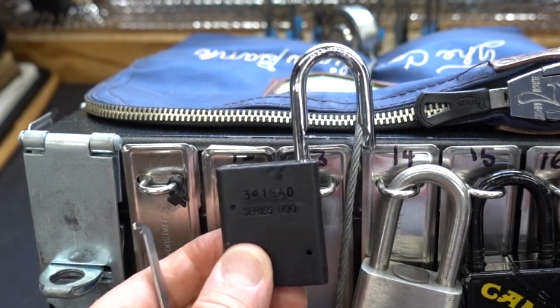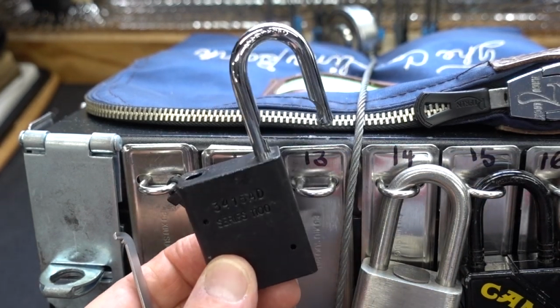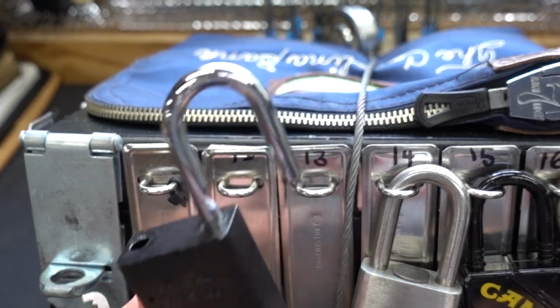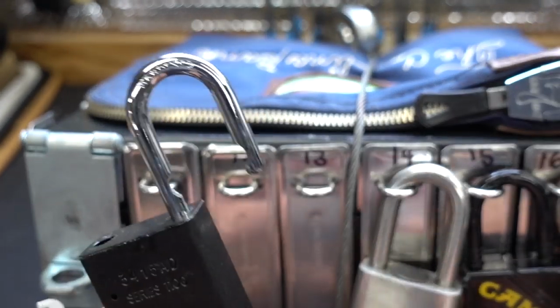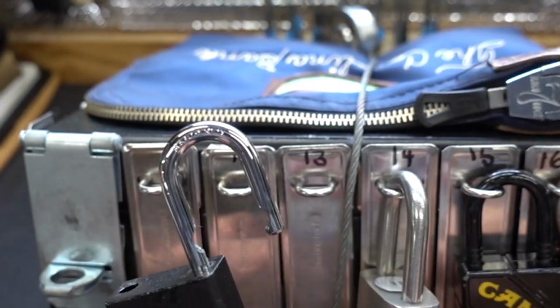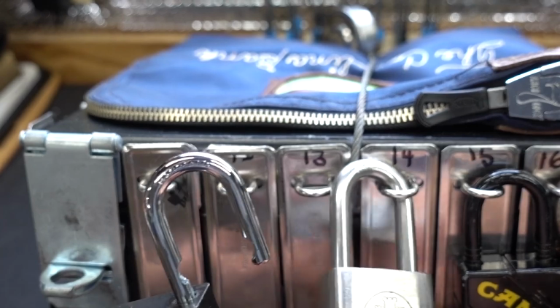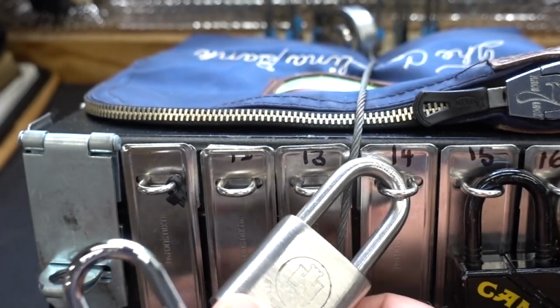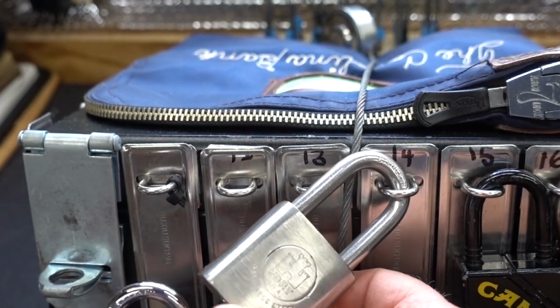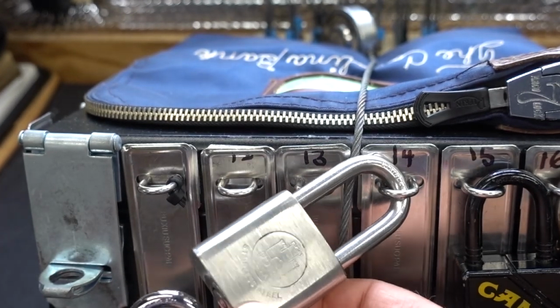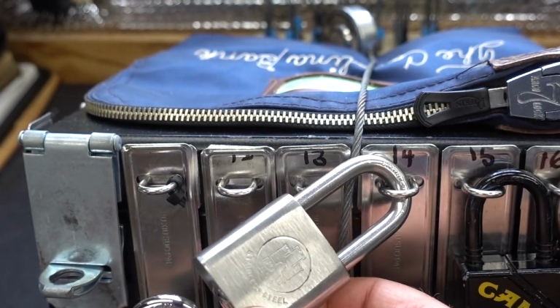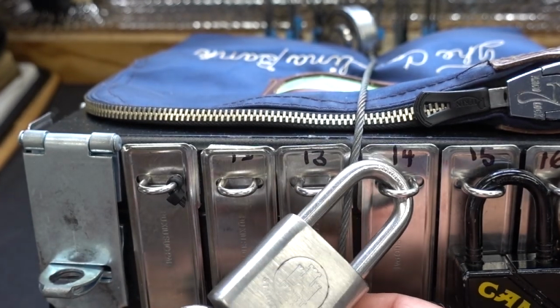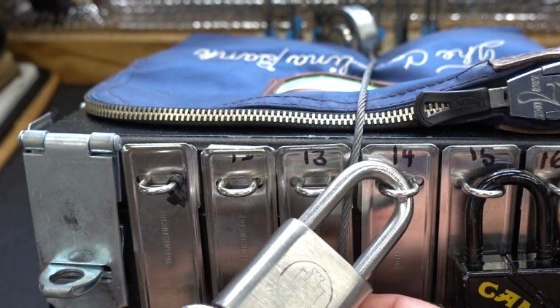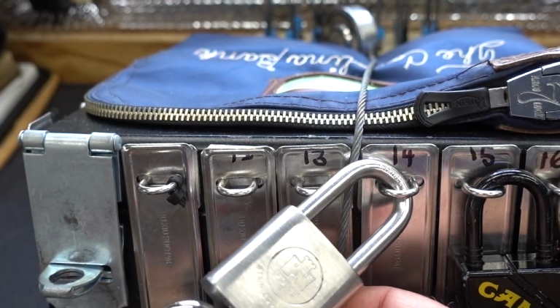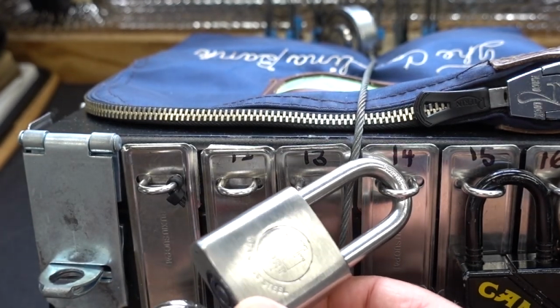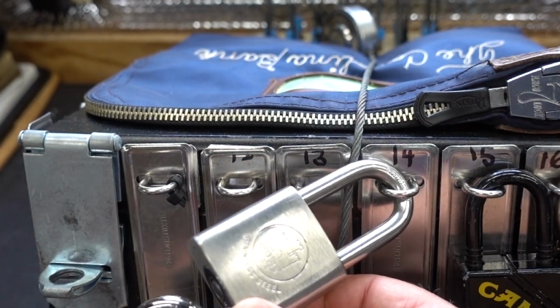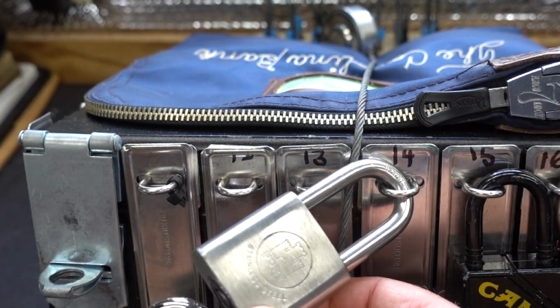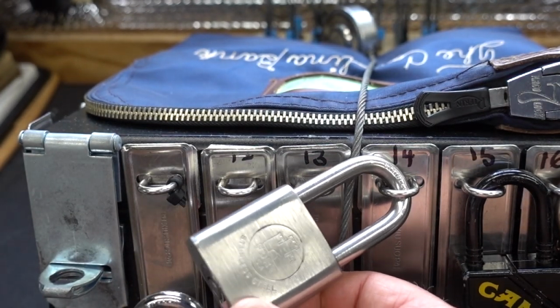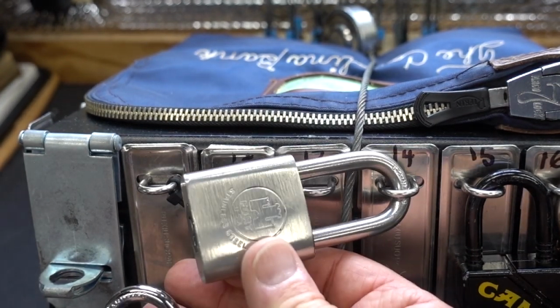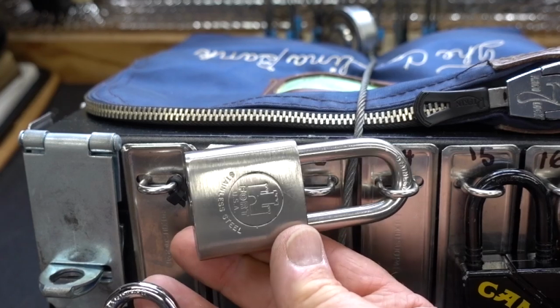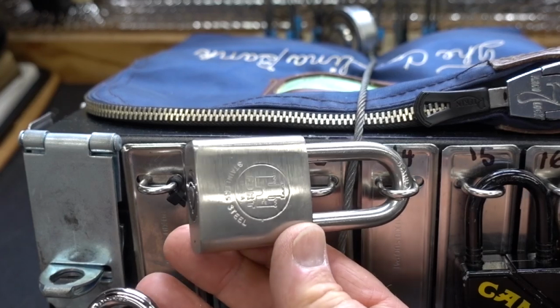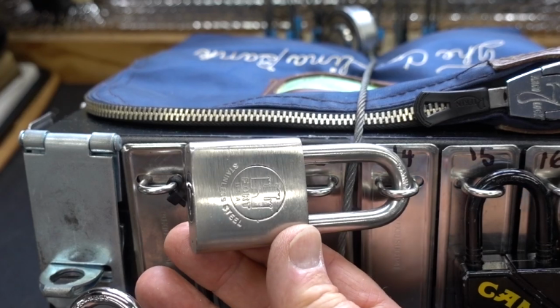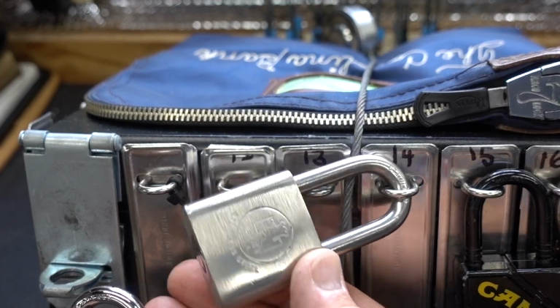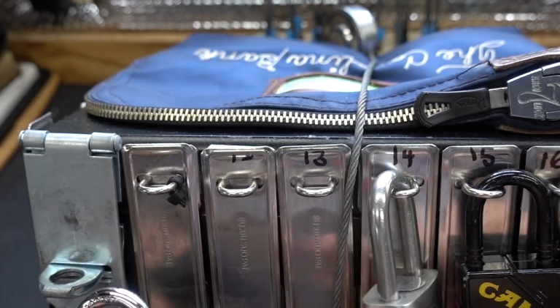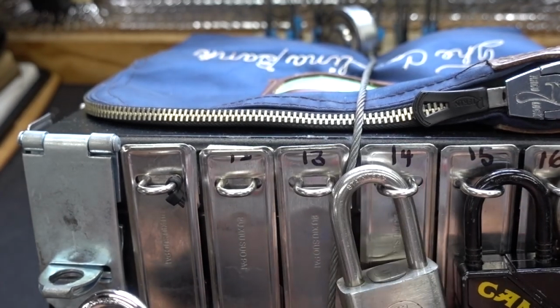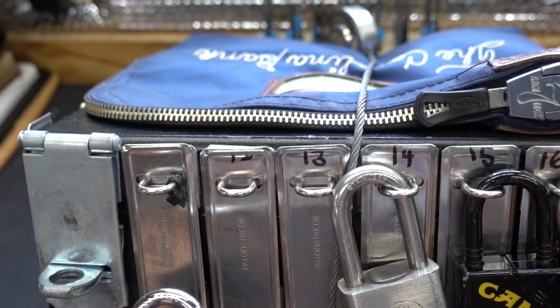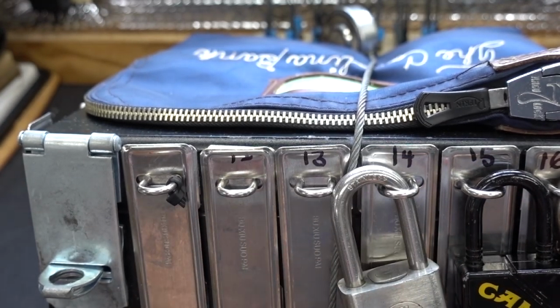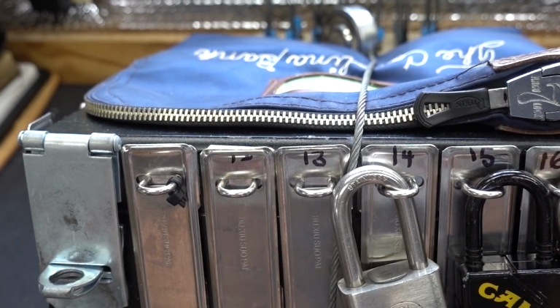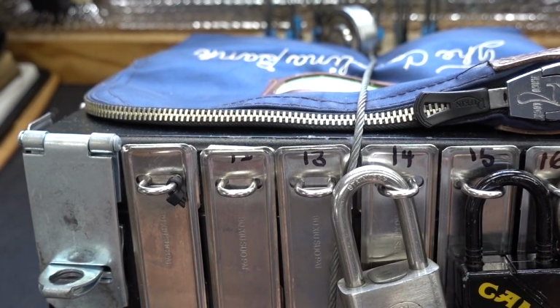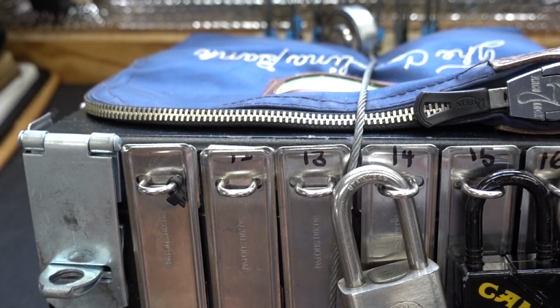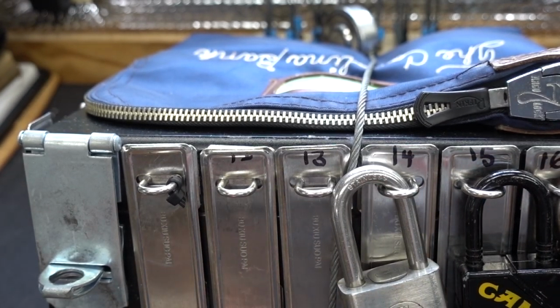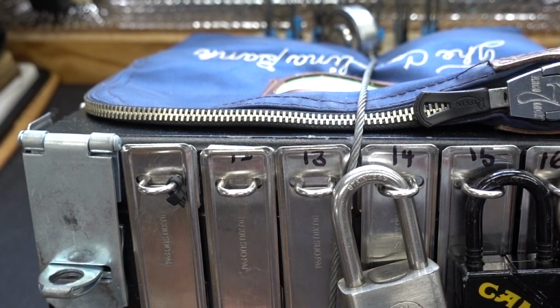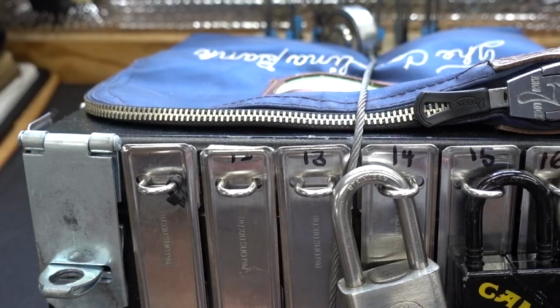We're making headway, but now we're going to come to some weirdness — we're going to come up against a fort which I have never seen before. This ought to be fun. Number 14. Appreciate your time, guys. Stay safe. Stay legal.